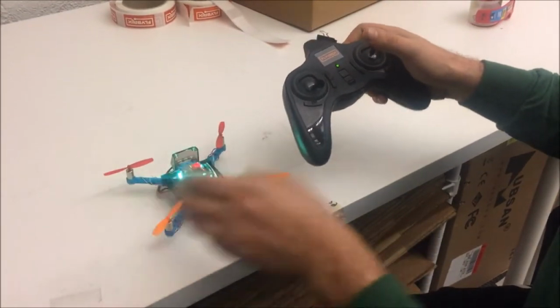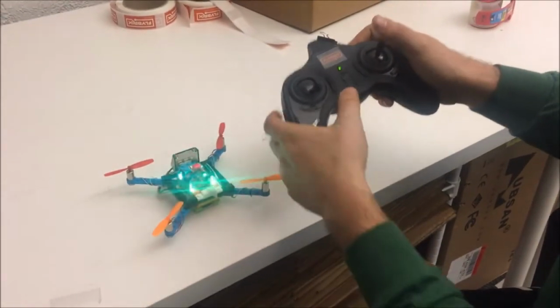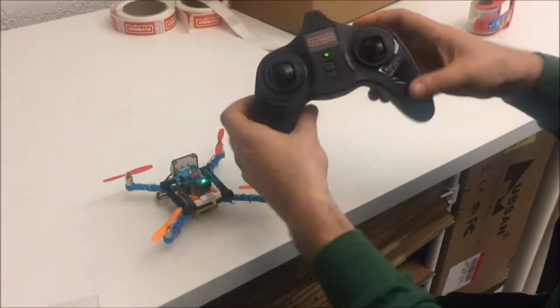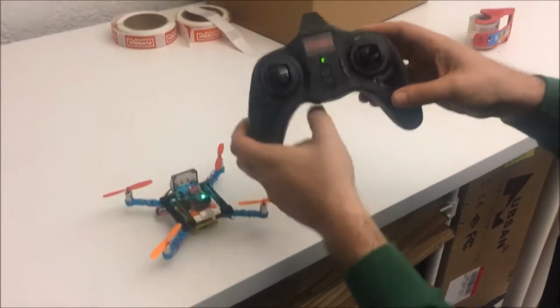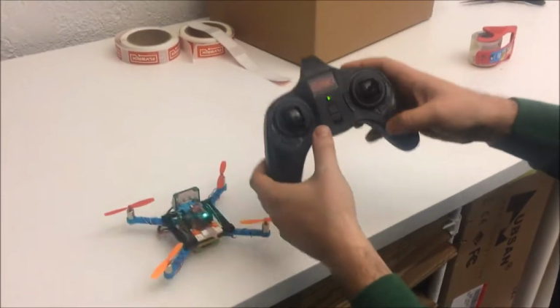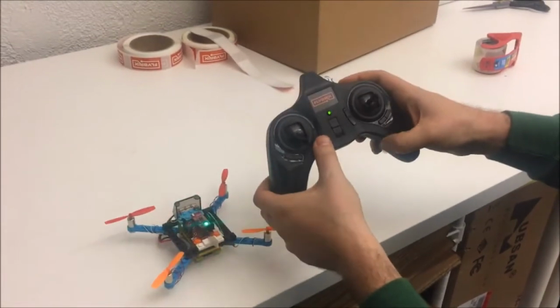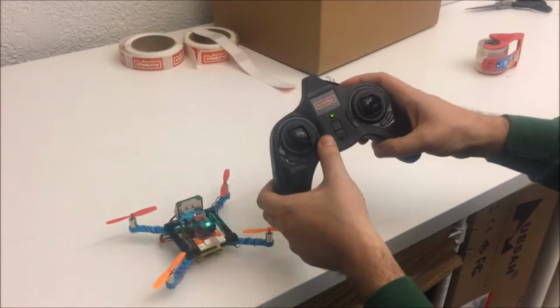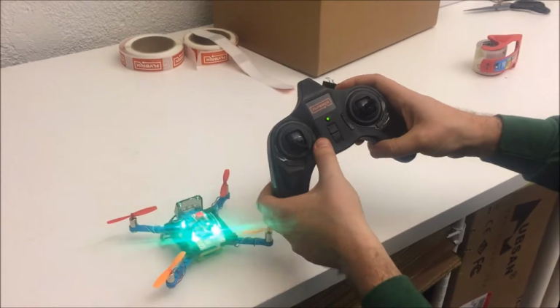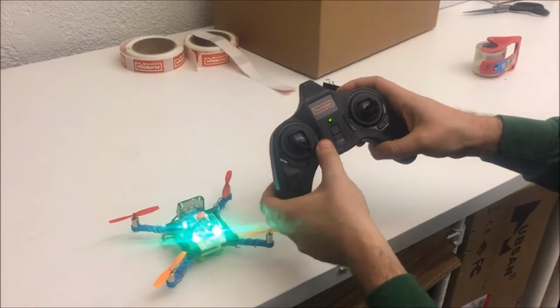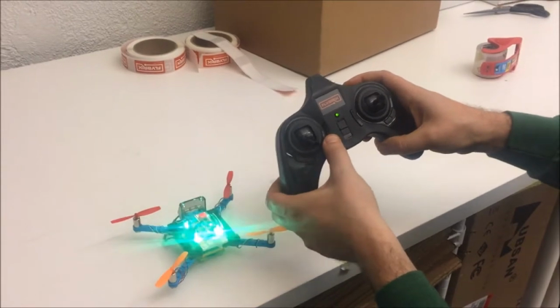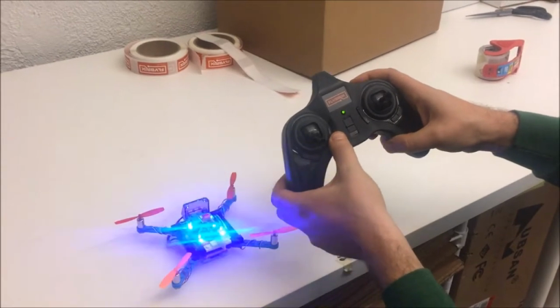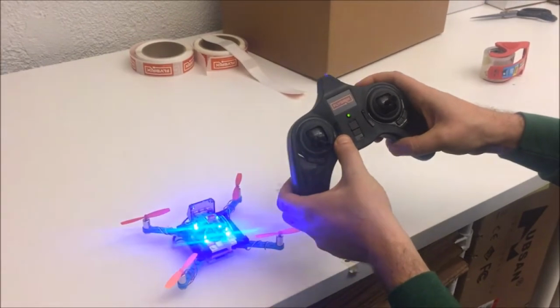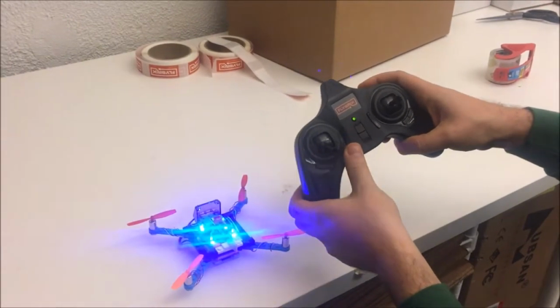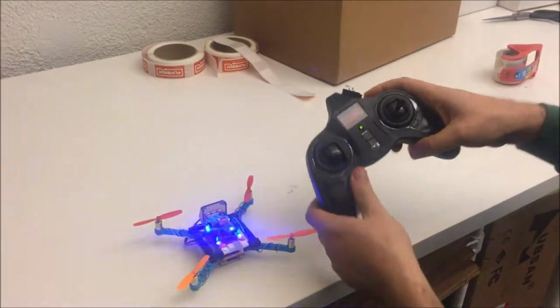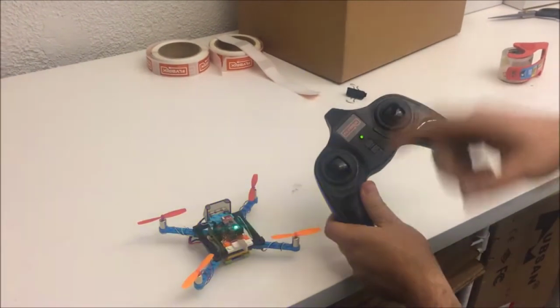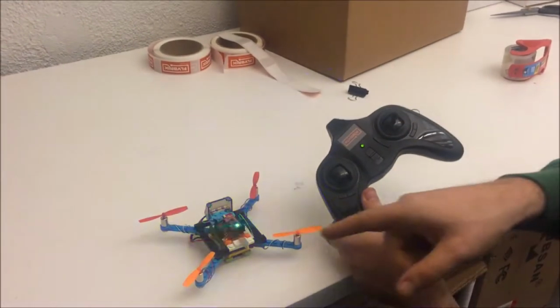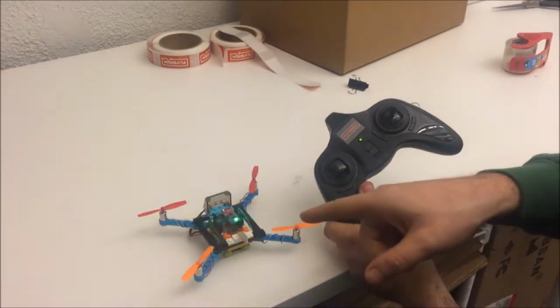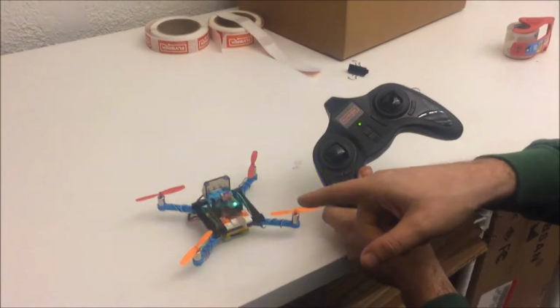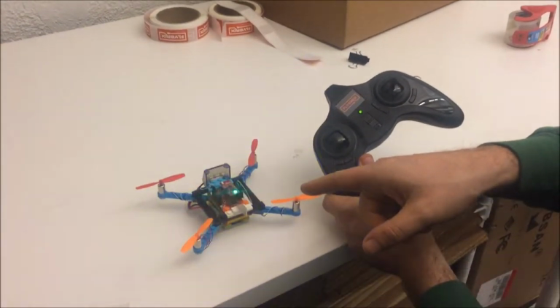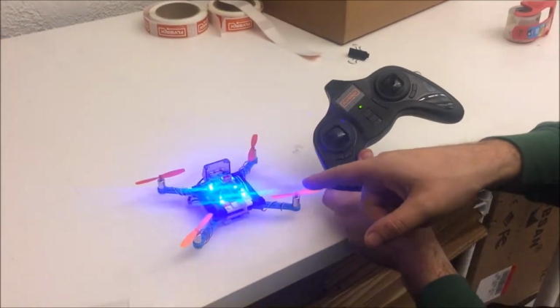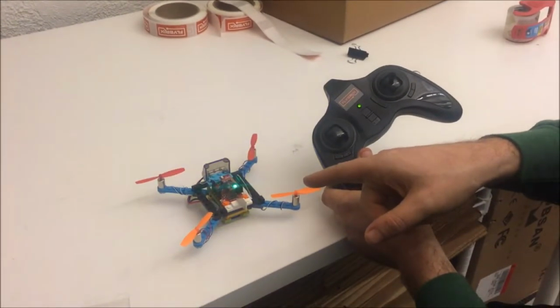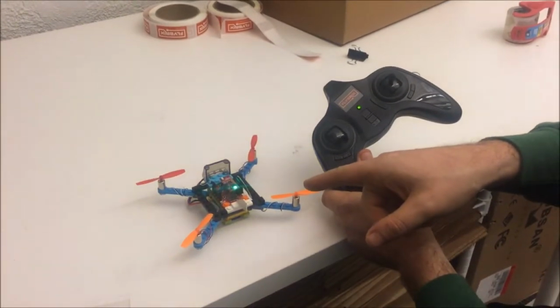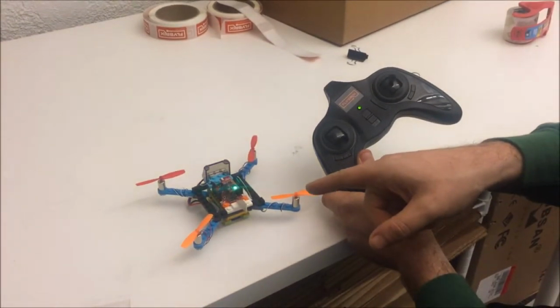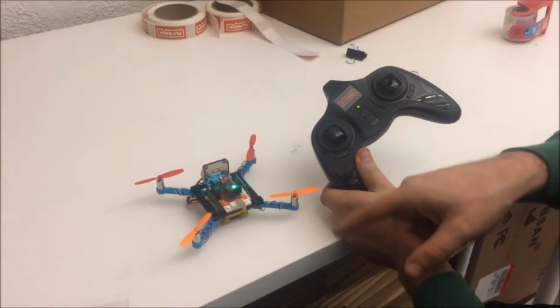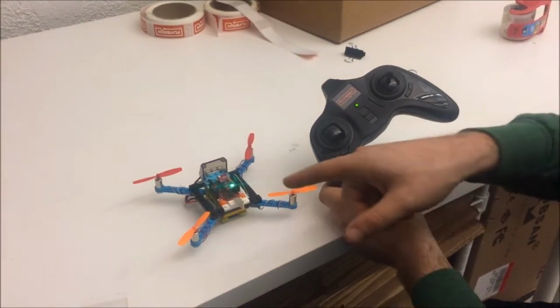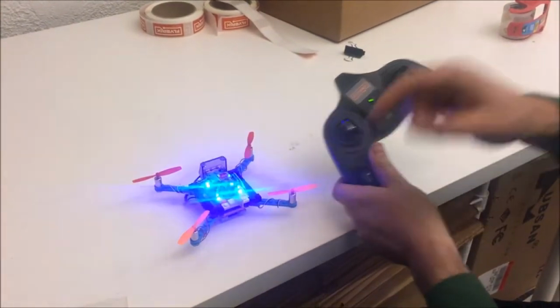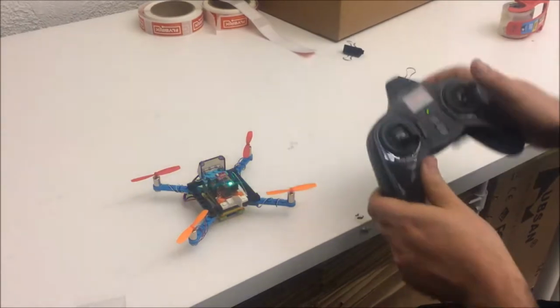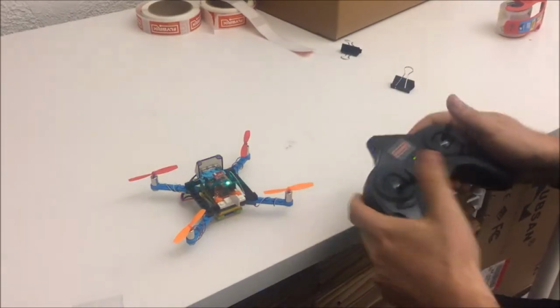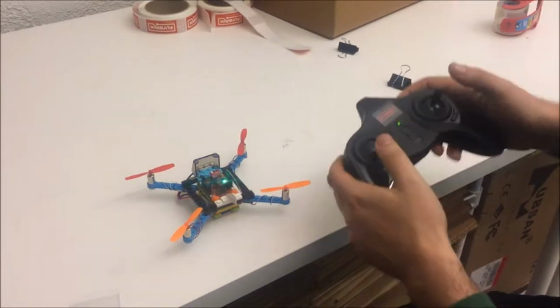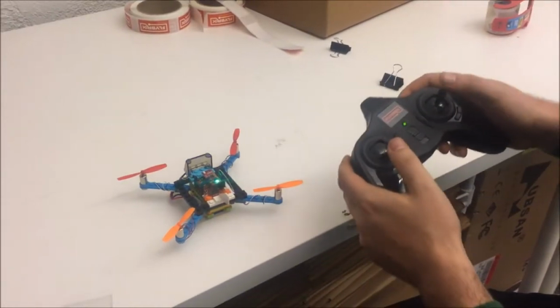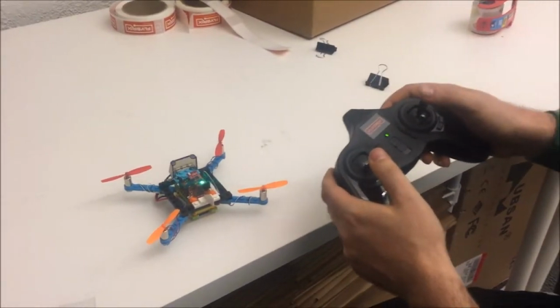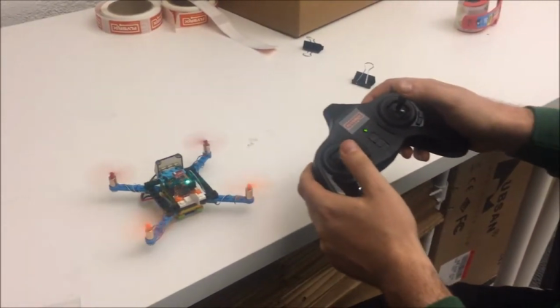To arm the drone we want to push the throttle trimmed down. This will start the calibration sequence. When it's armed you can turn up the throttle.